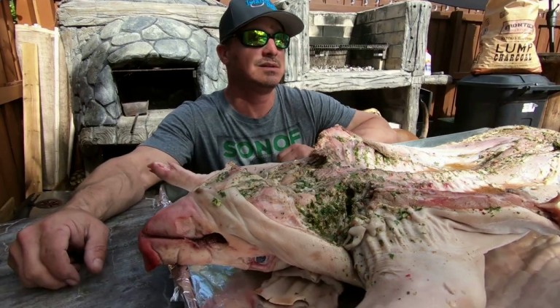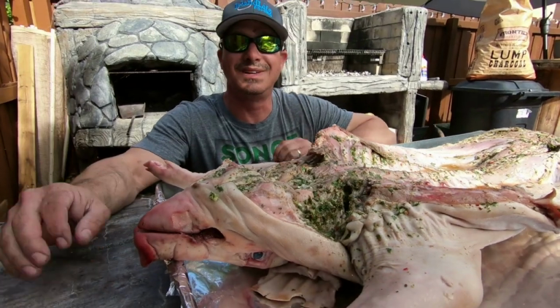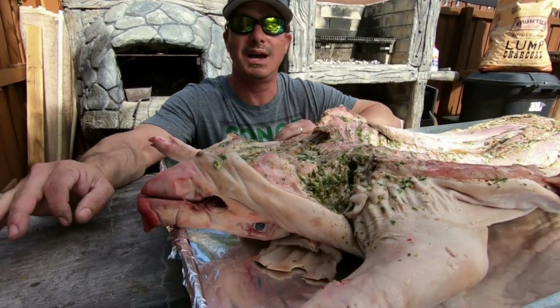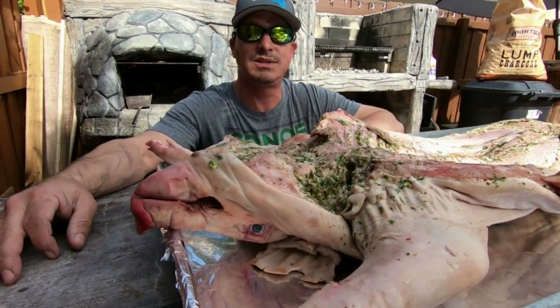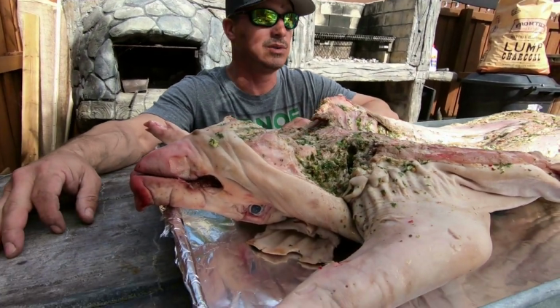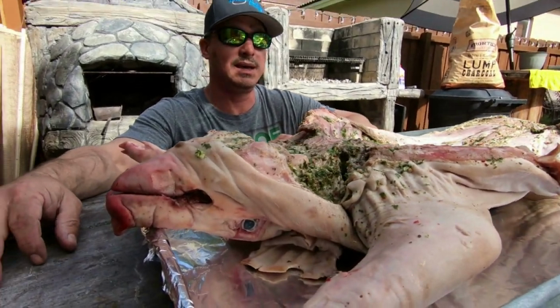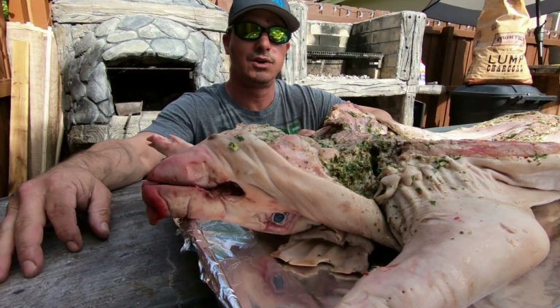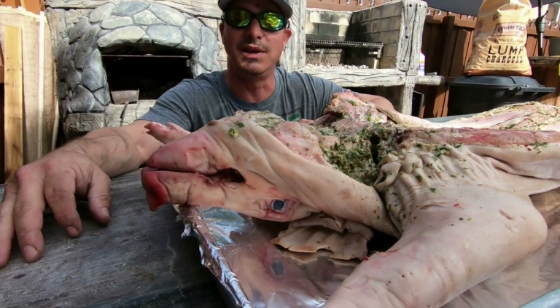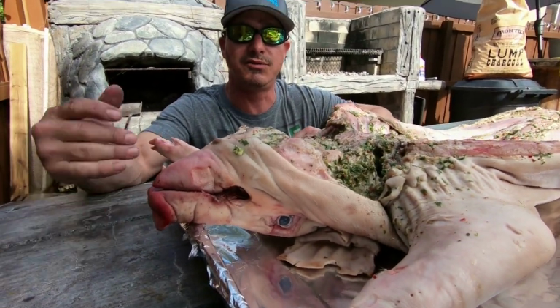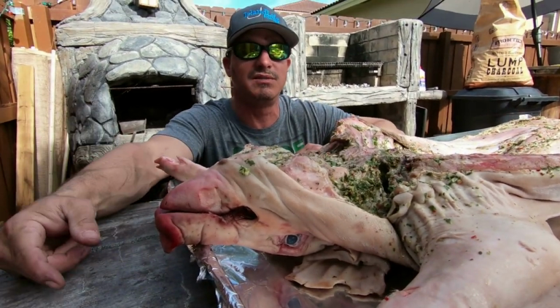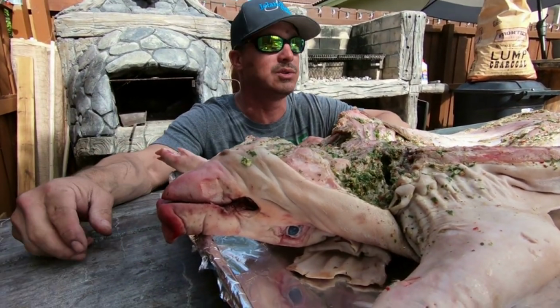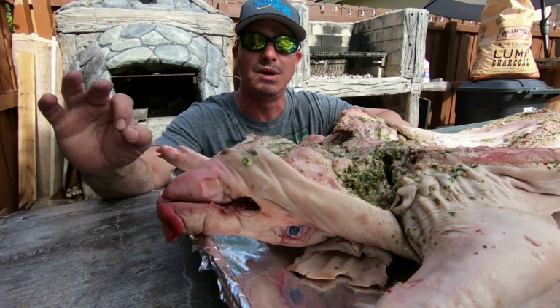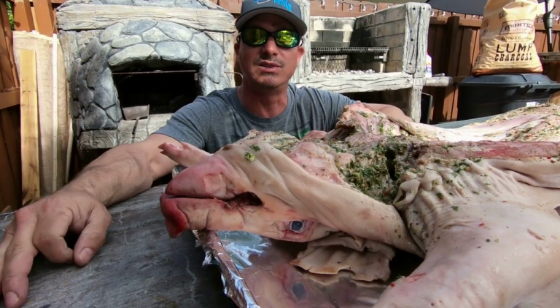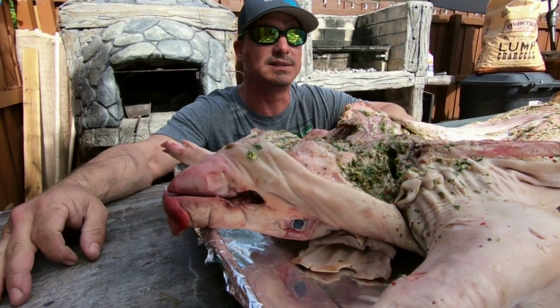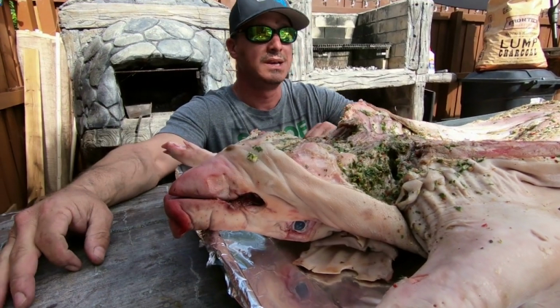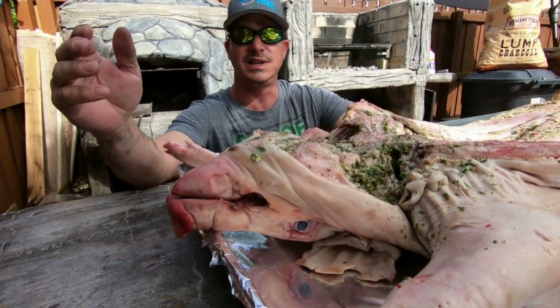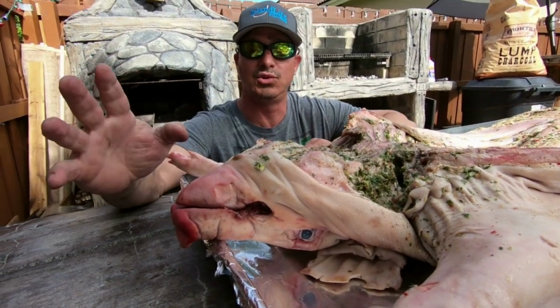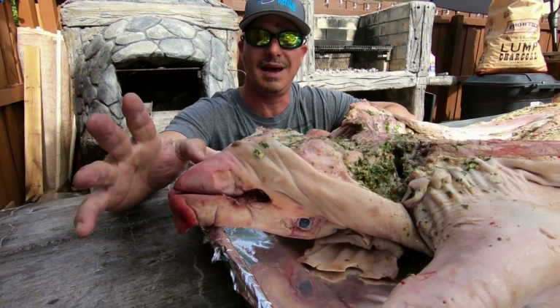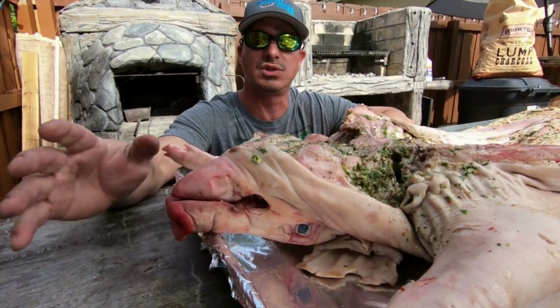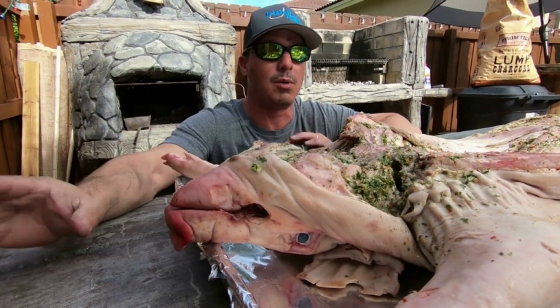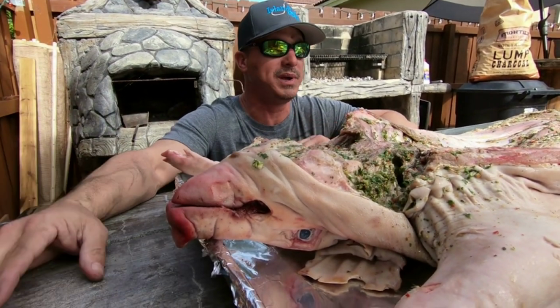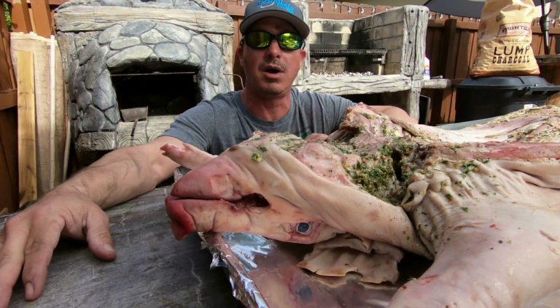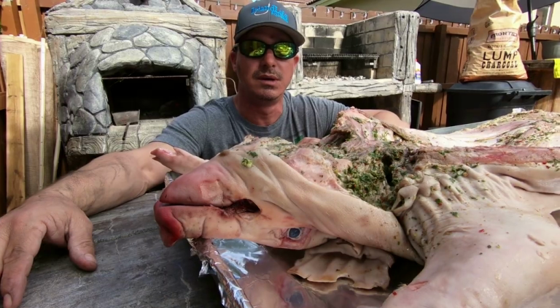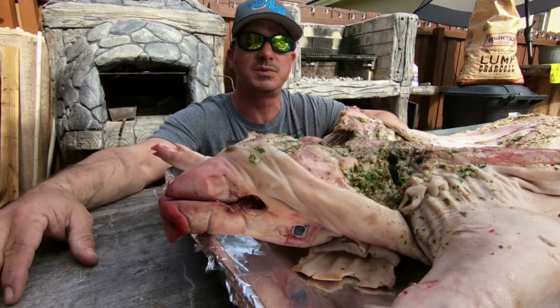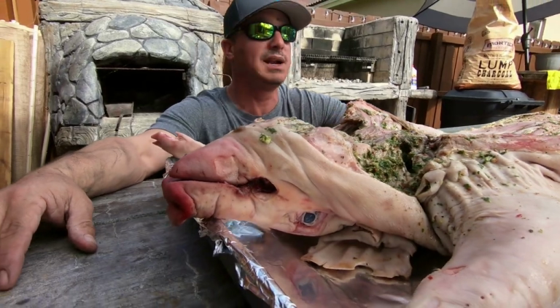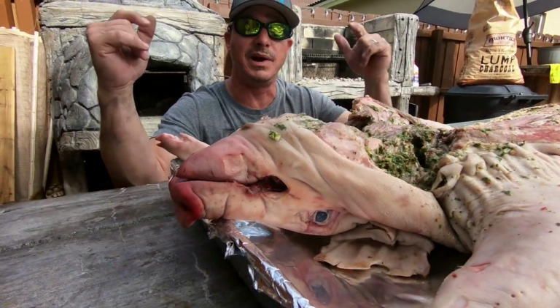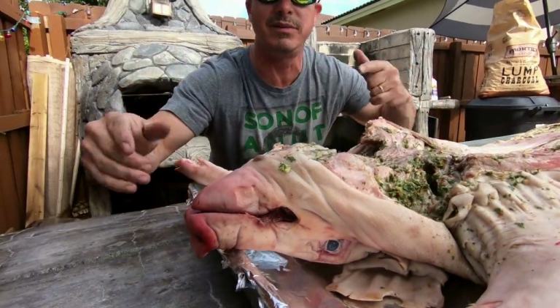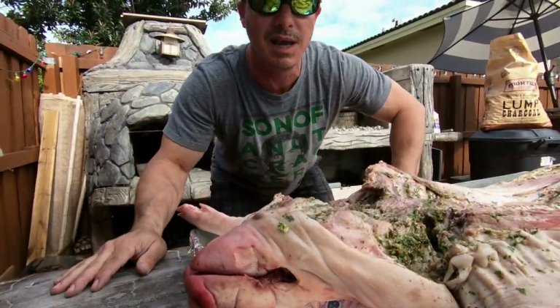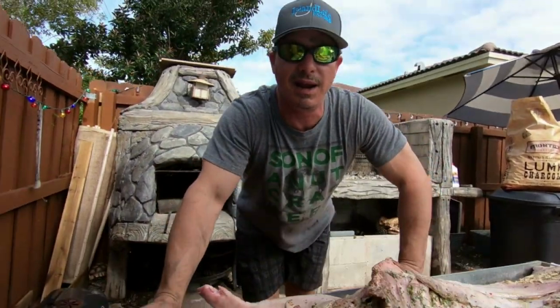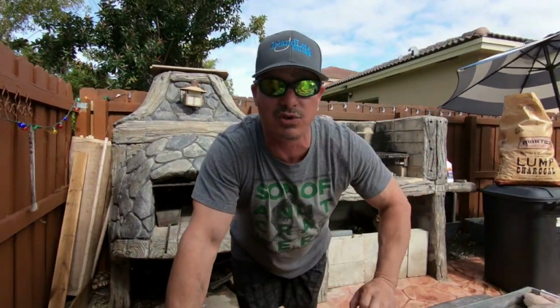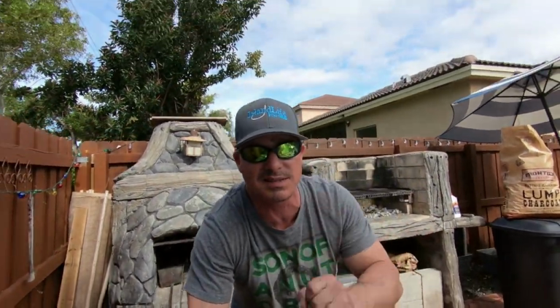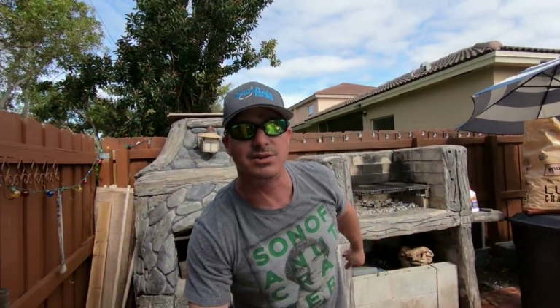We're going to do a cooking video - first cooking video. We're going to do a little series in 2019. So today we're going to do how to roast a whole pig on the barbecue. It's Christmas Eve right now, so Merry Christmas everybody. And we're going to do step by step, show you how to do it.